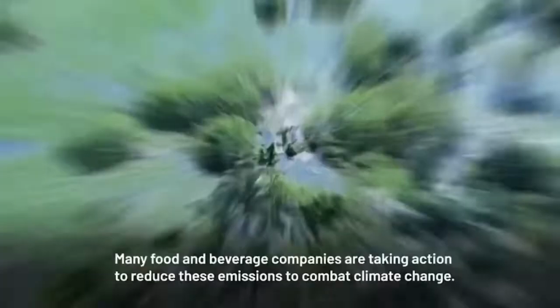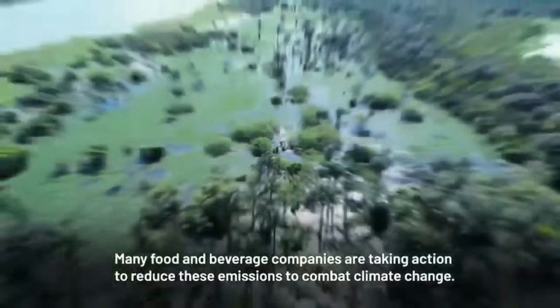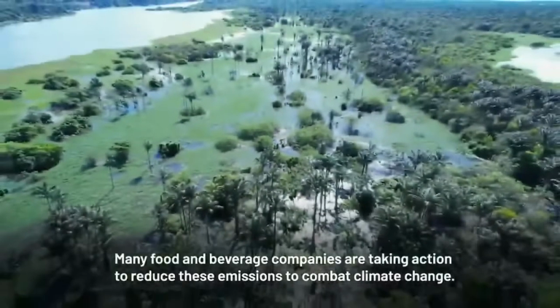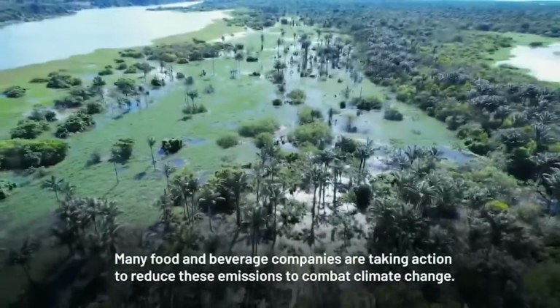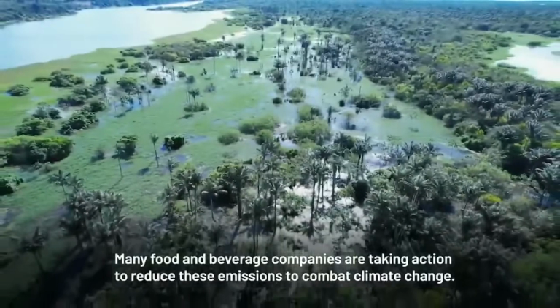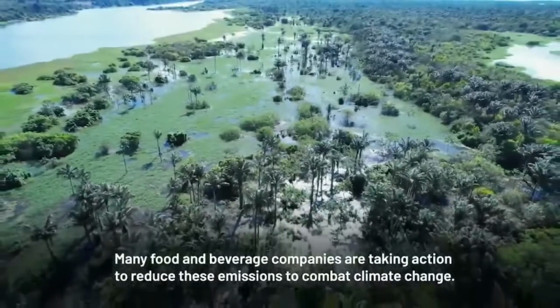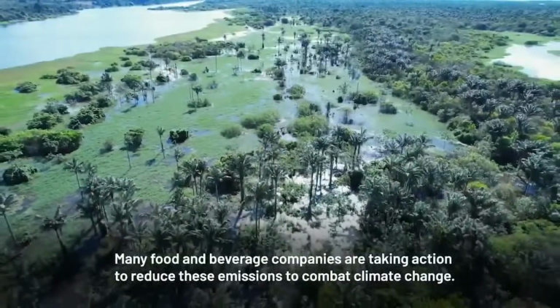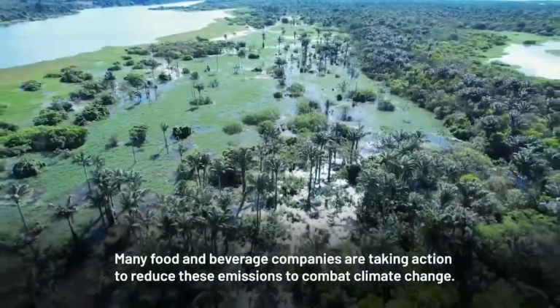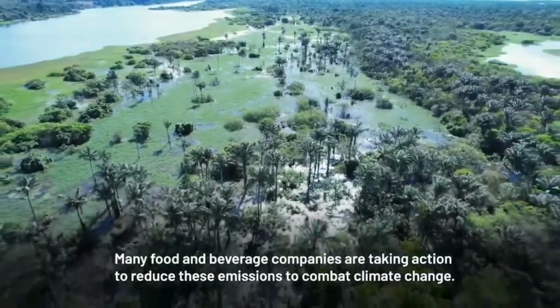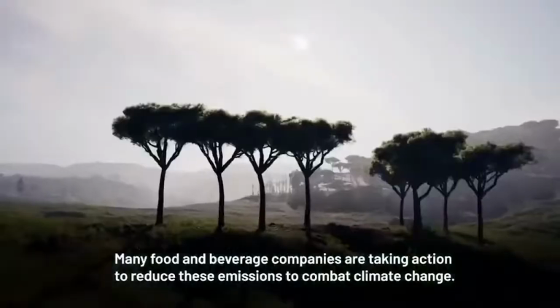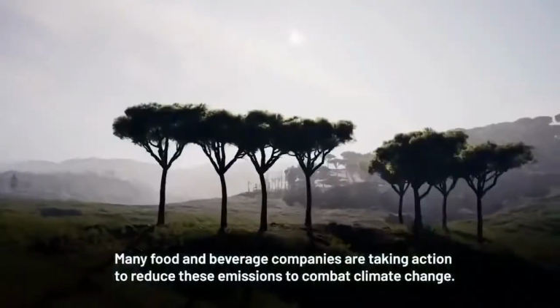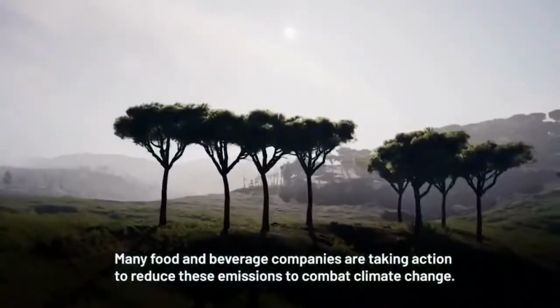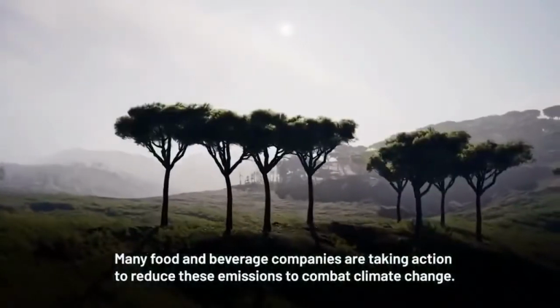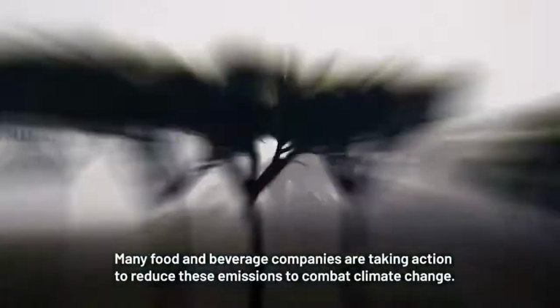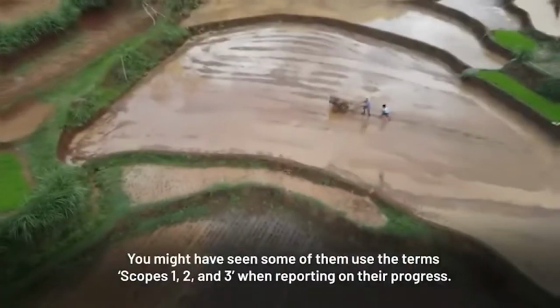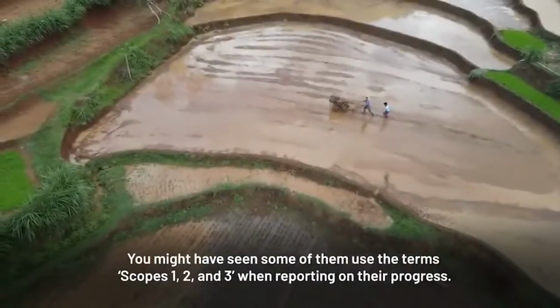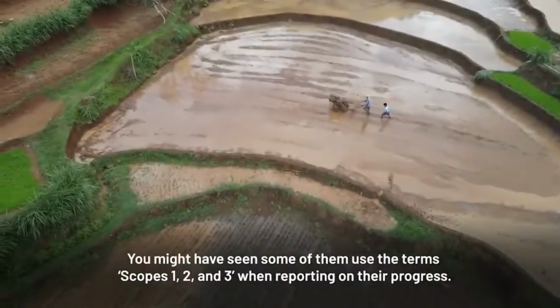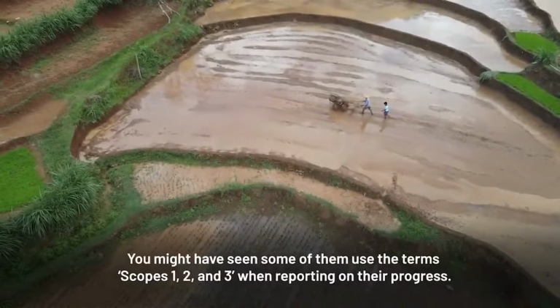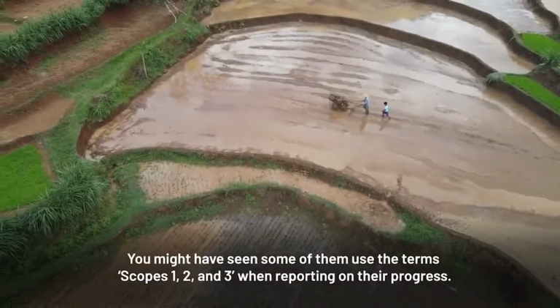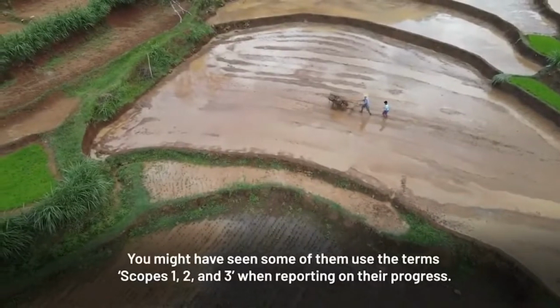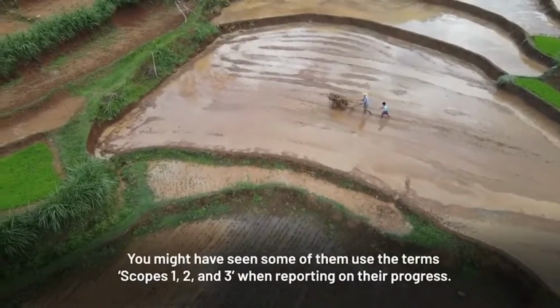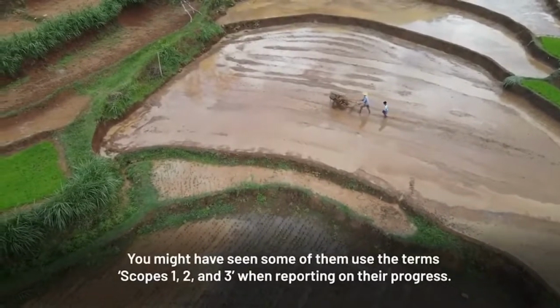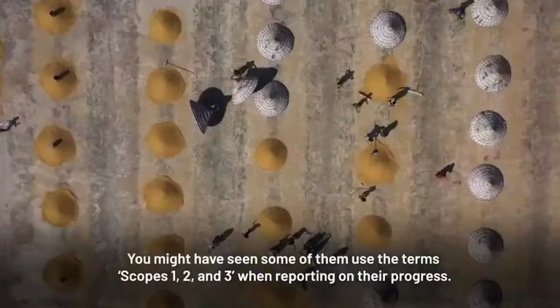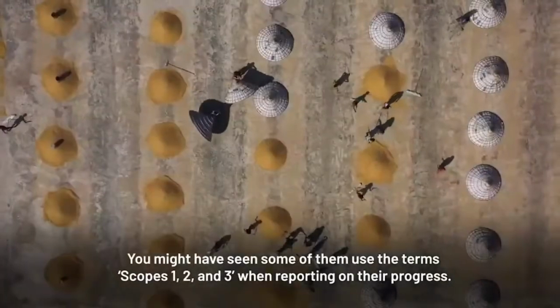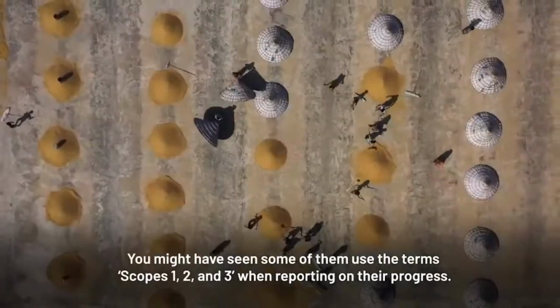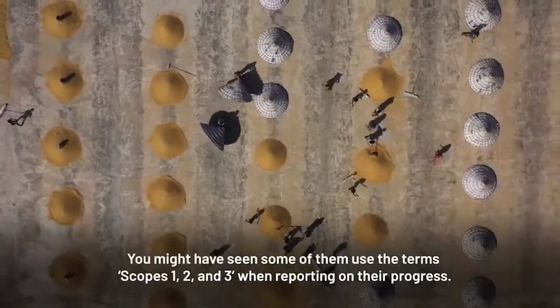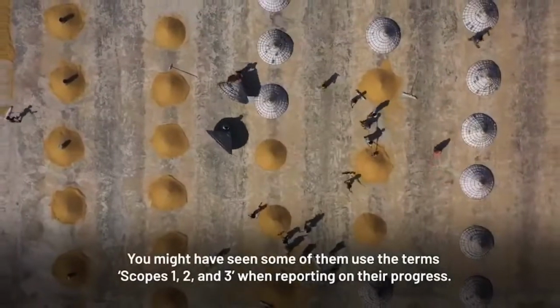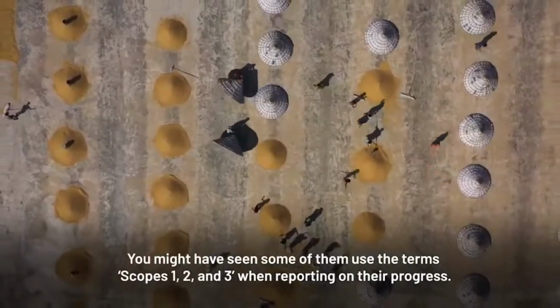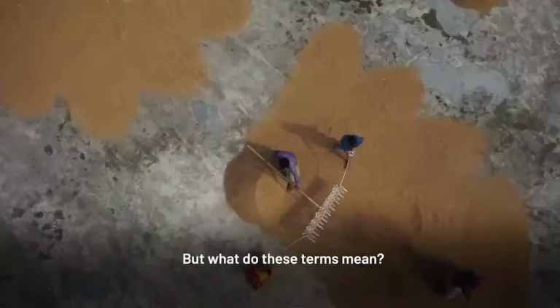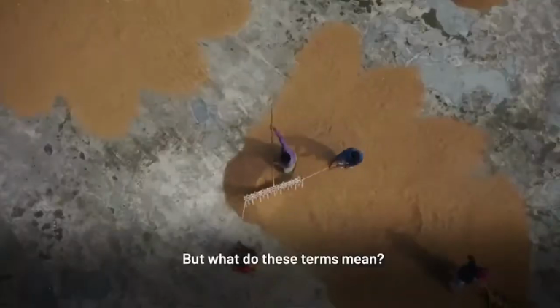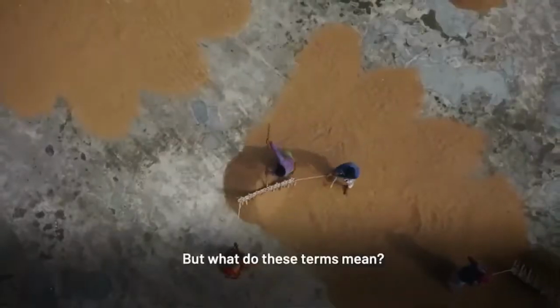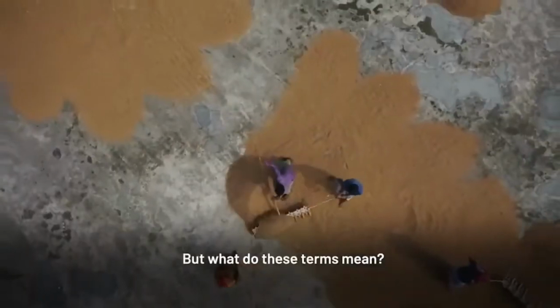Many food and beverage companies are taking action to reduce these emissions to combat climate change. You might have seen some of them use the terms scopes 1, 2, and 3 when reporting on their progress. But what do these terms mean?